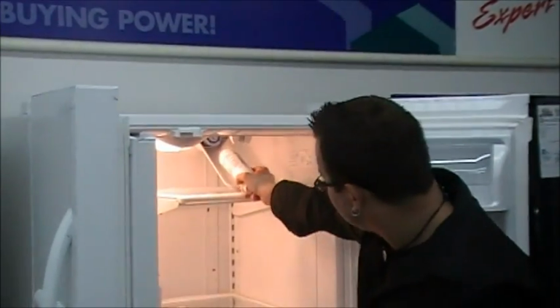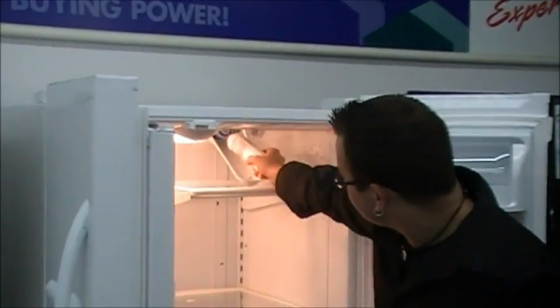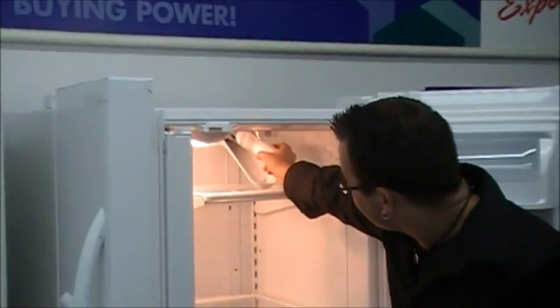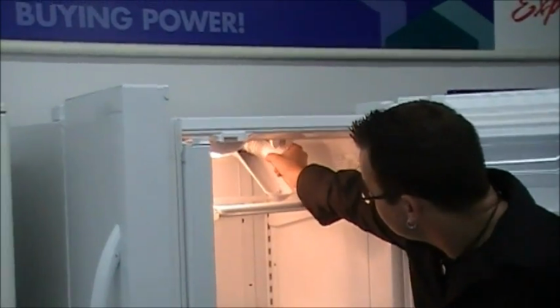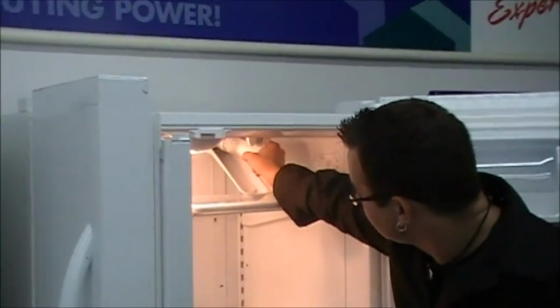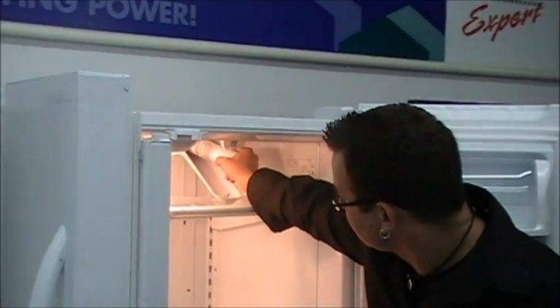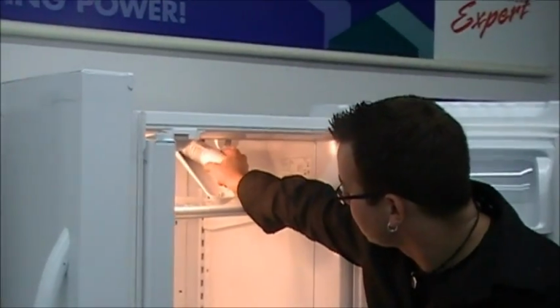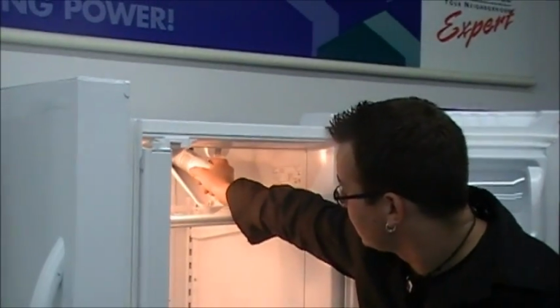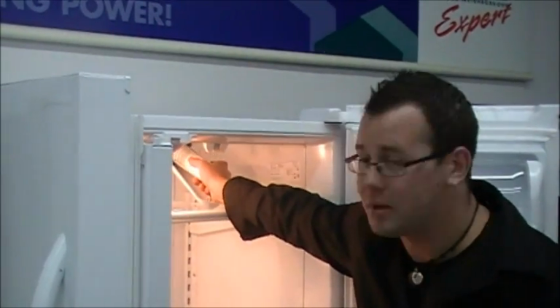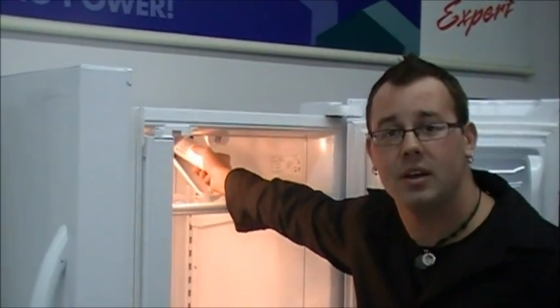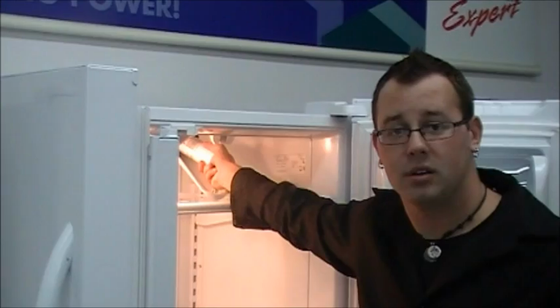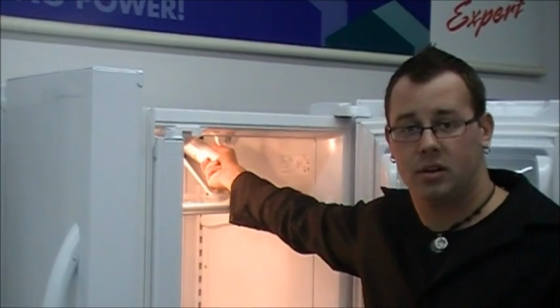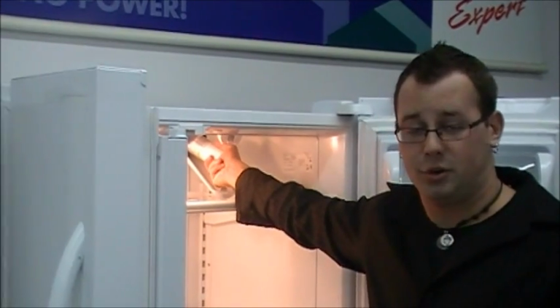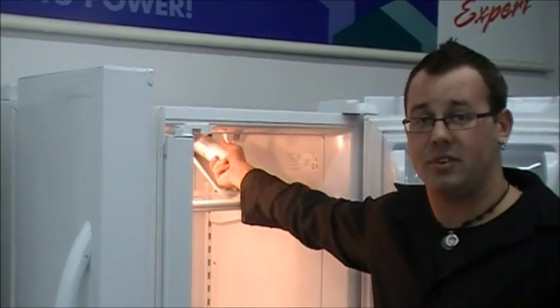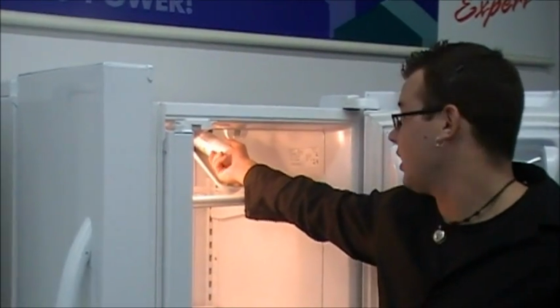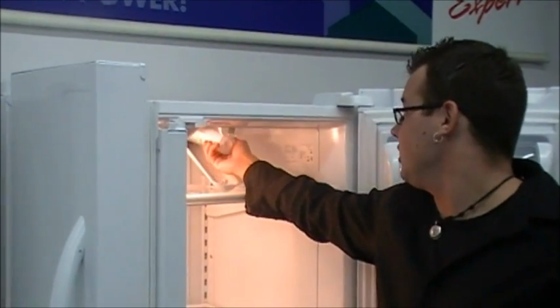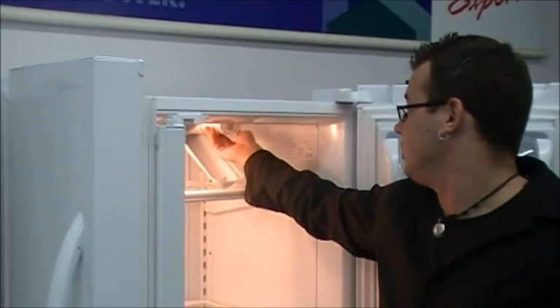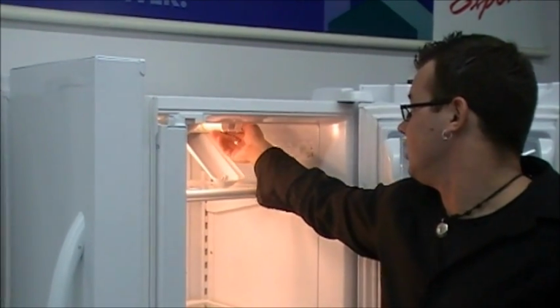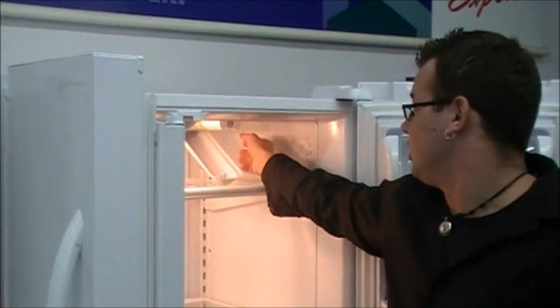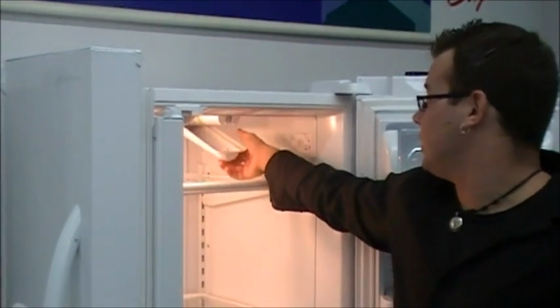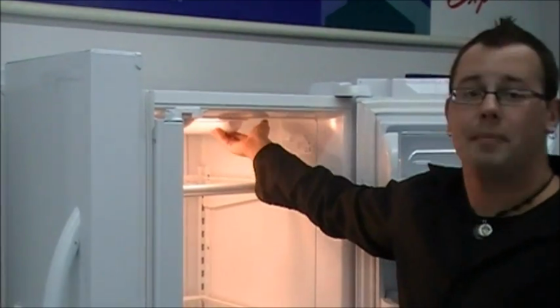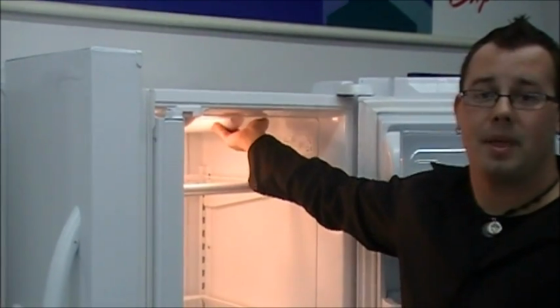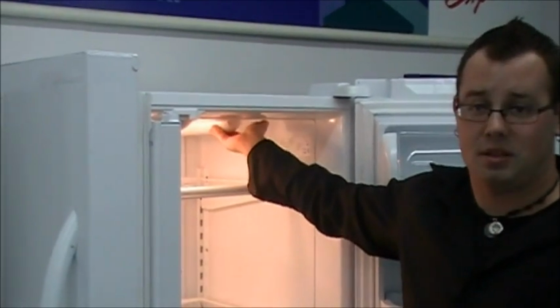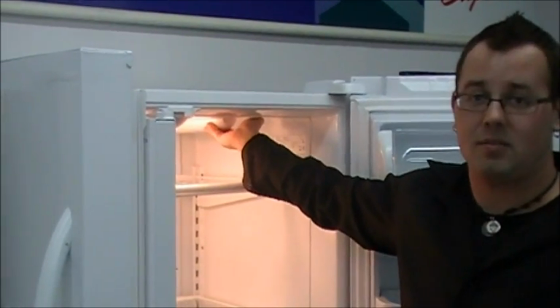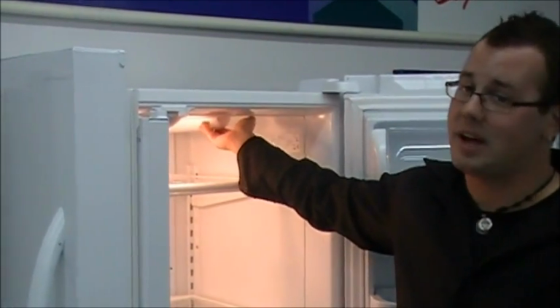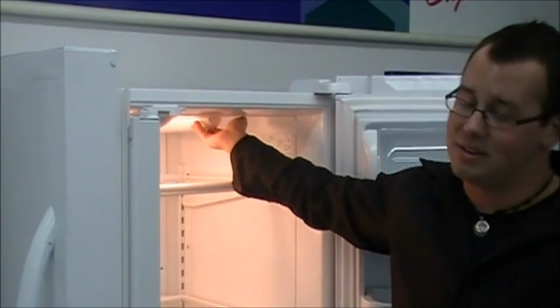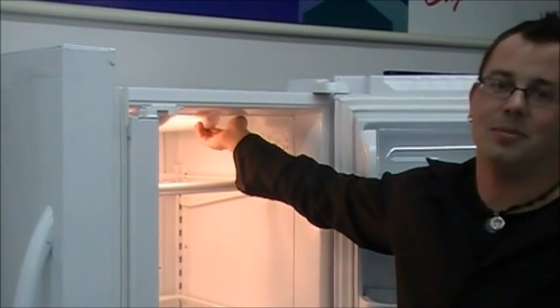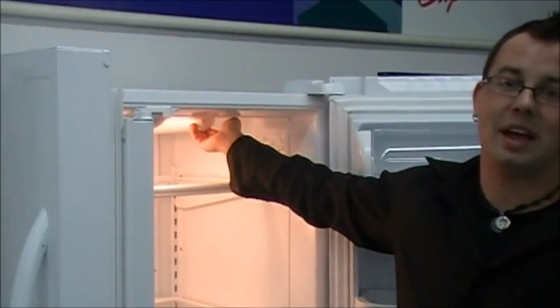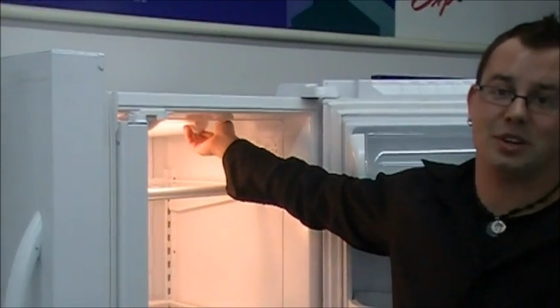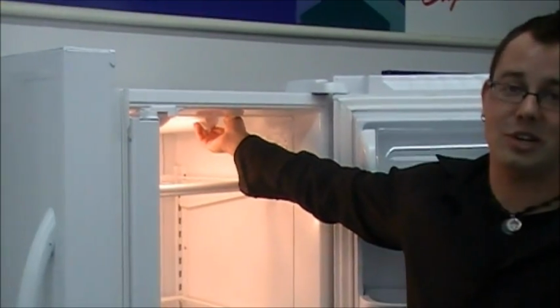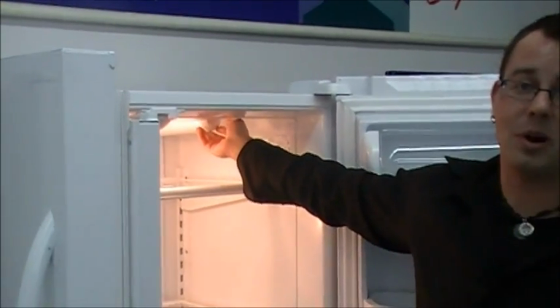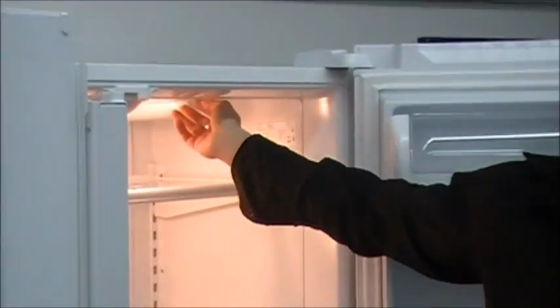To put it back in, same thing — twist it to the right, put it up, cover's on. Simple as that, you just changed your water filter.